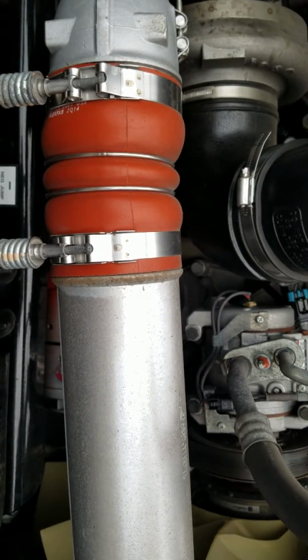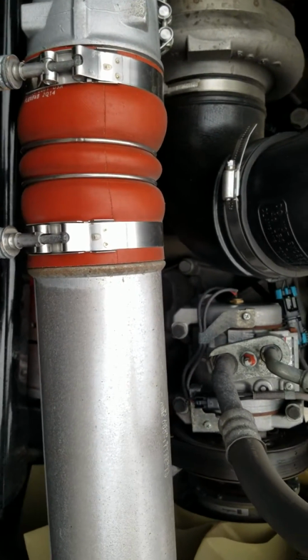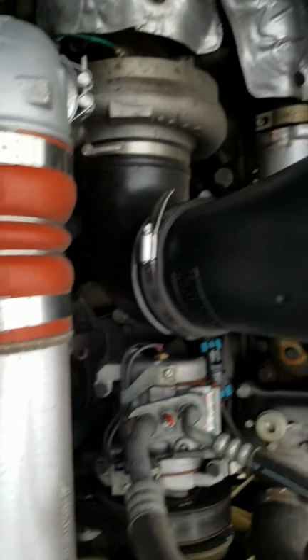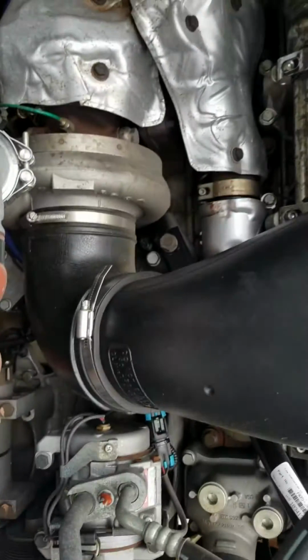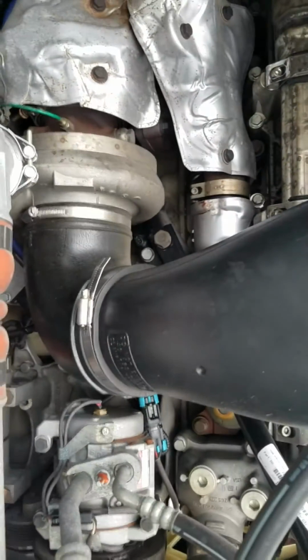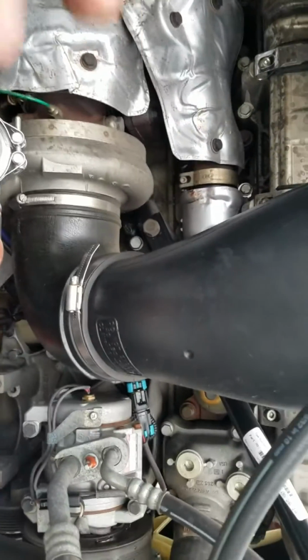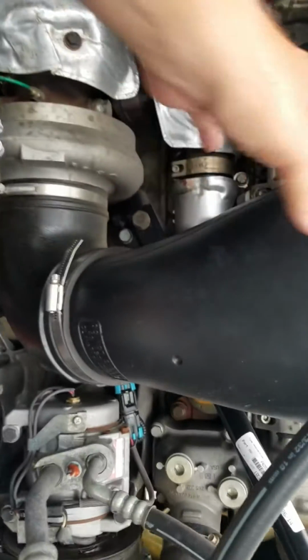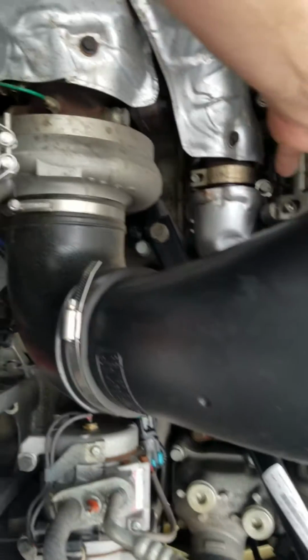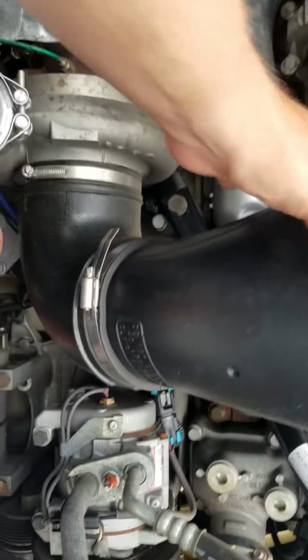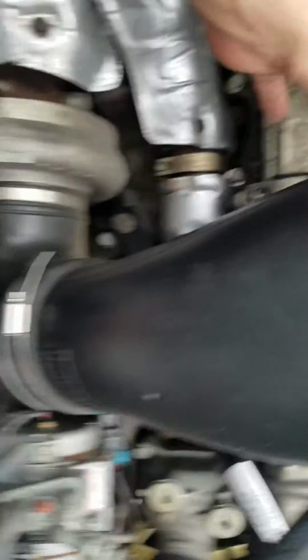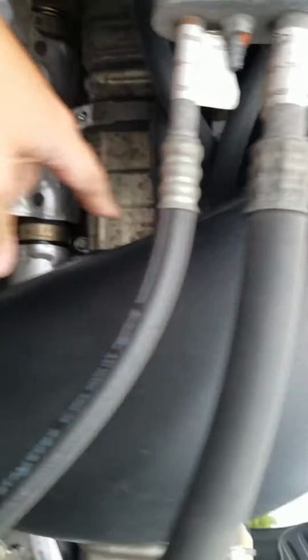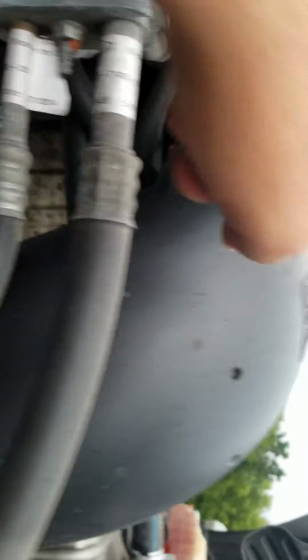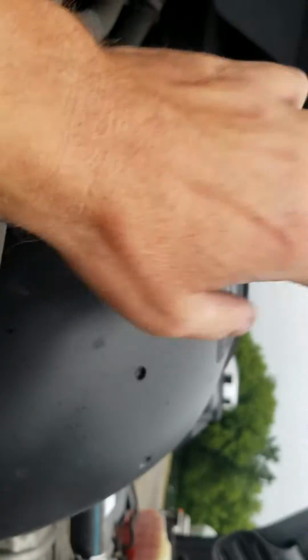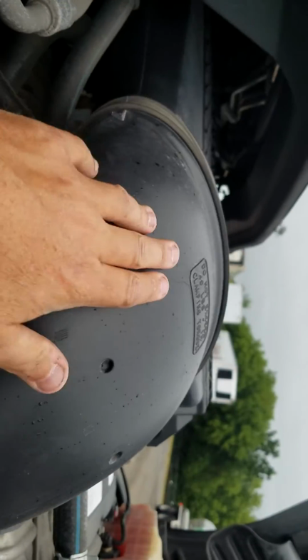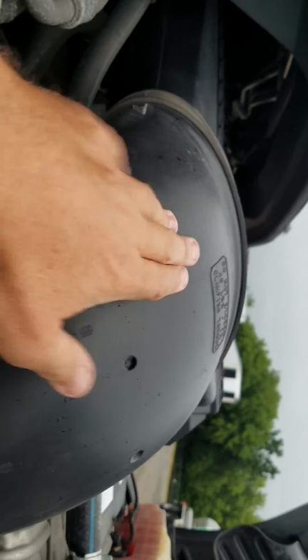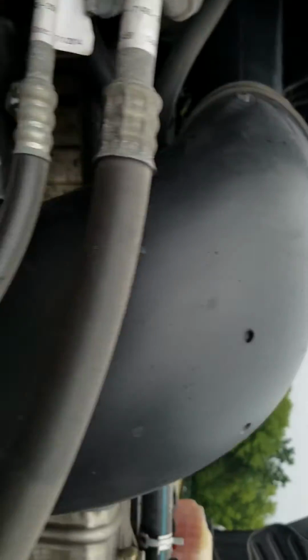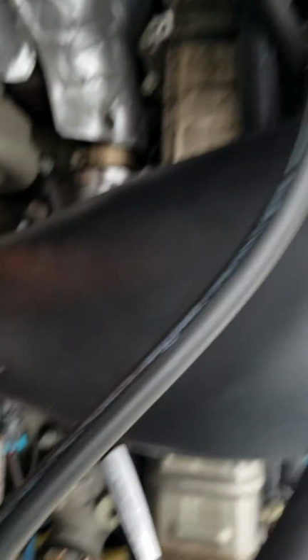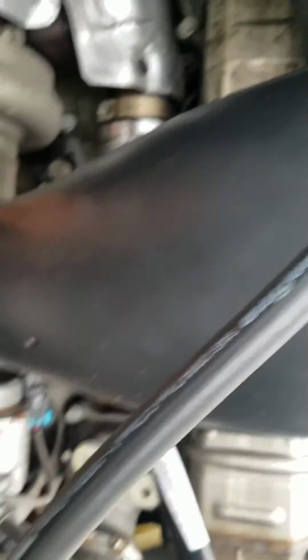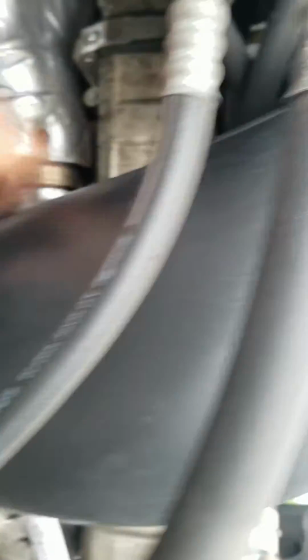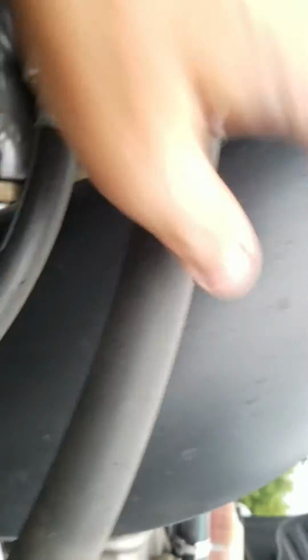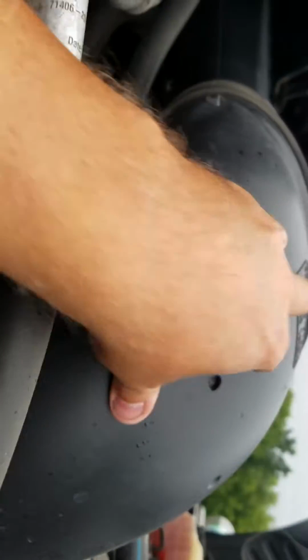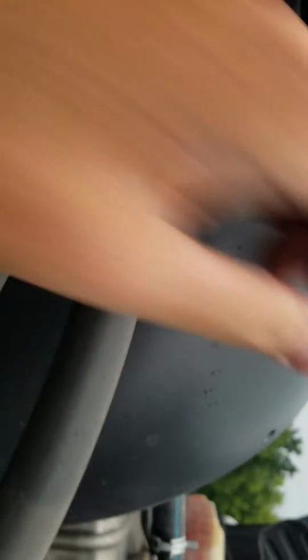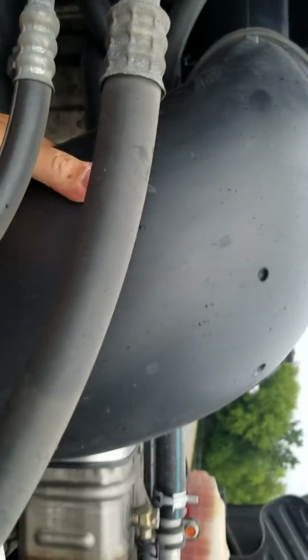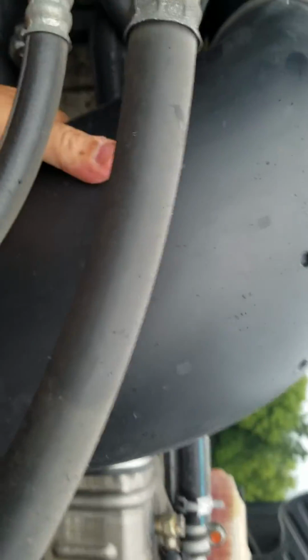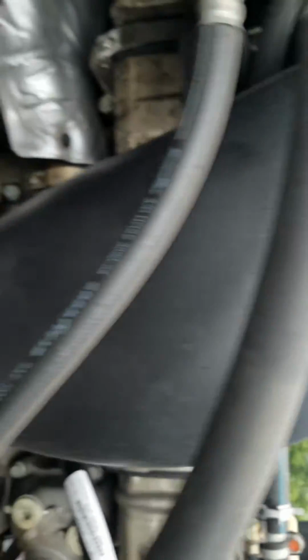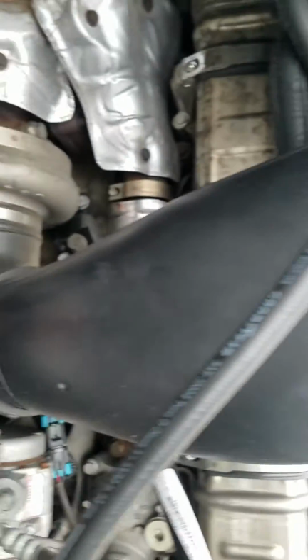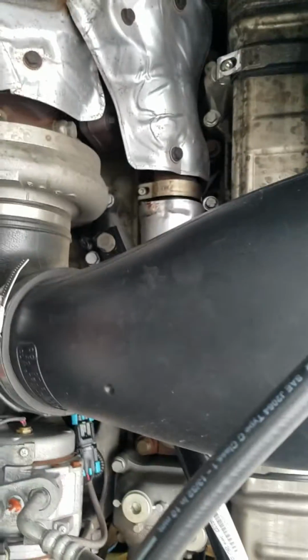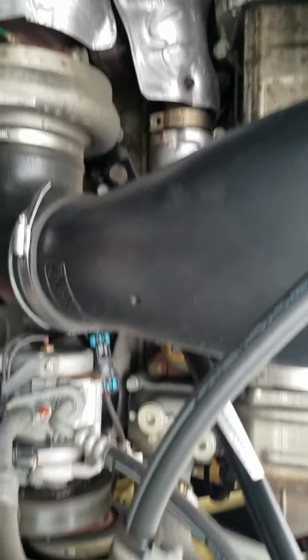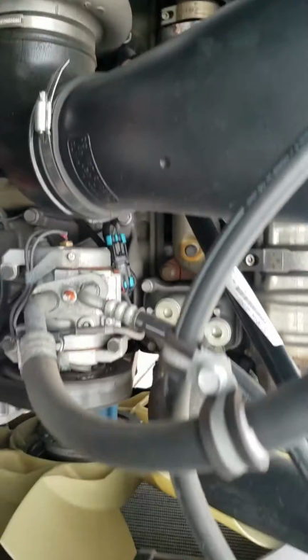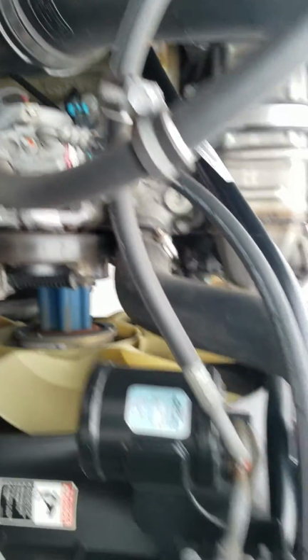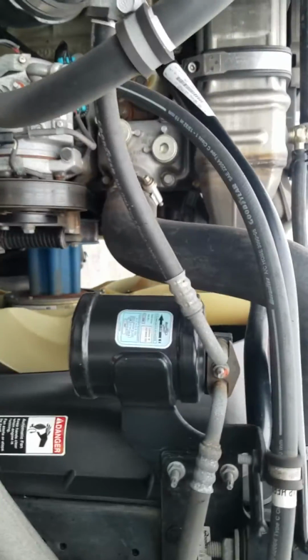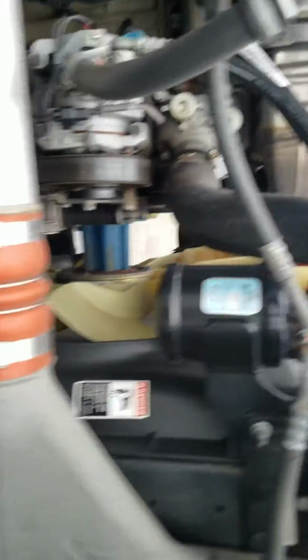The other thing I kind of look at is your air intake. This is where your air filter and everything goes into up on top. Make sure the clamps are secure. Just kind of pull on that, make sure that there's nothing moving around in there.